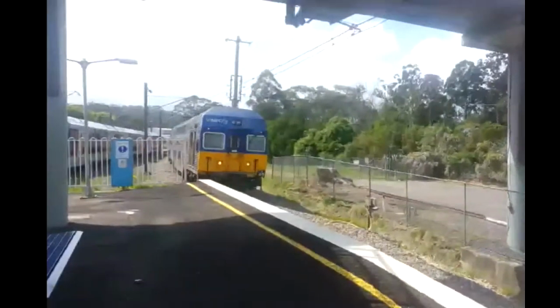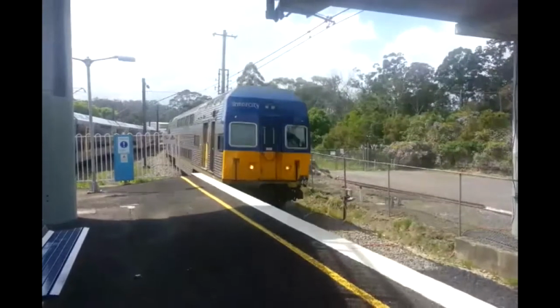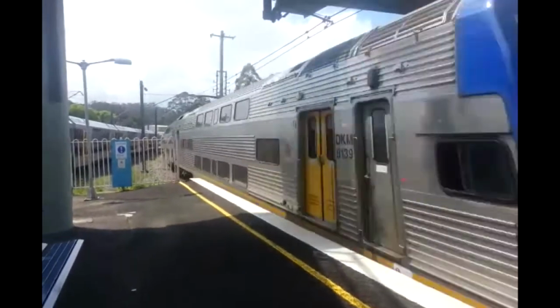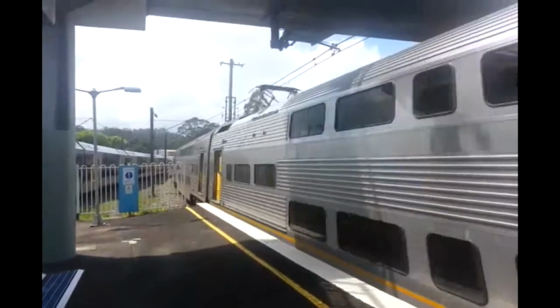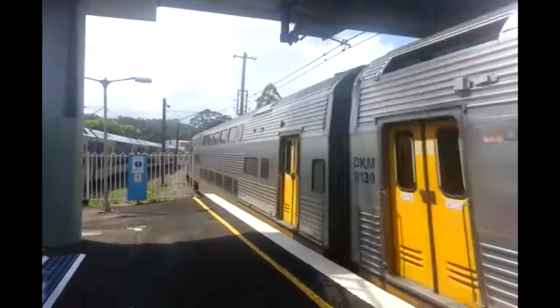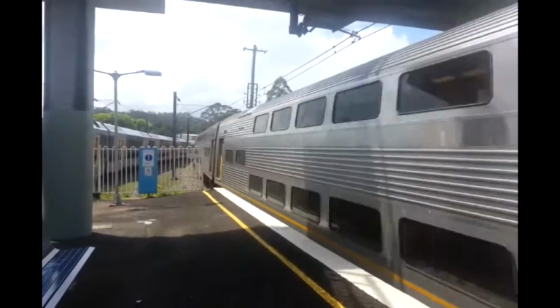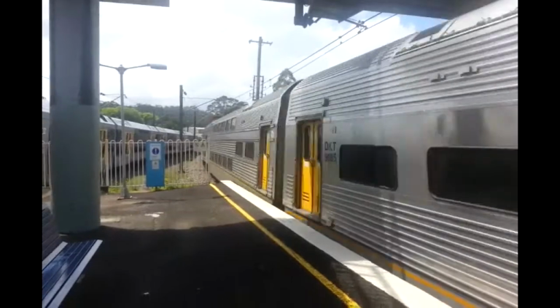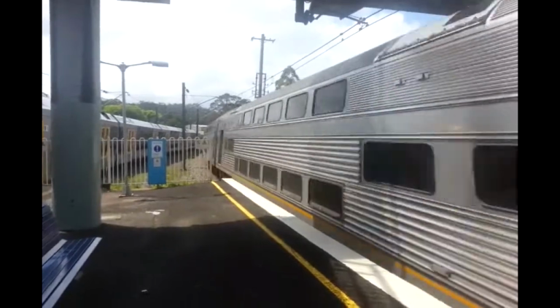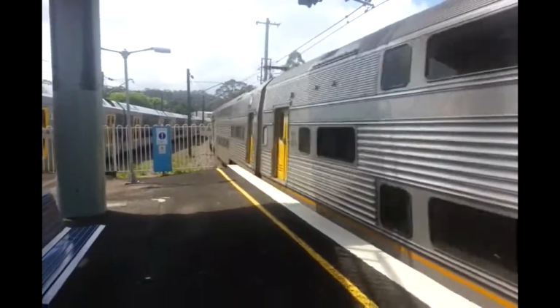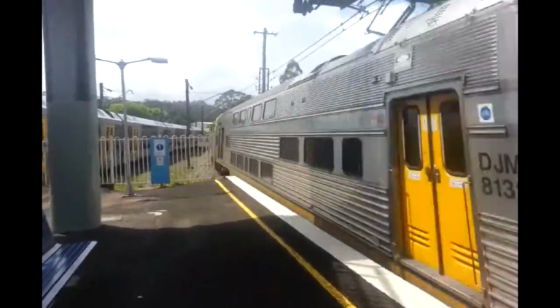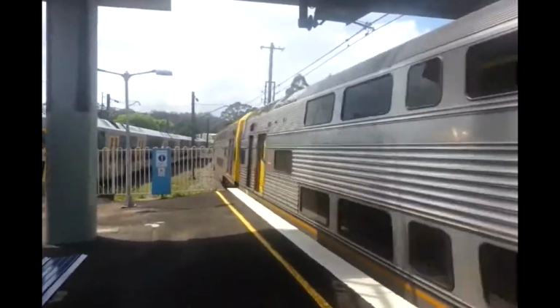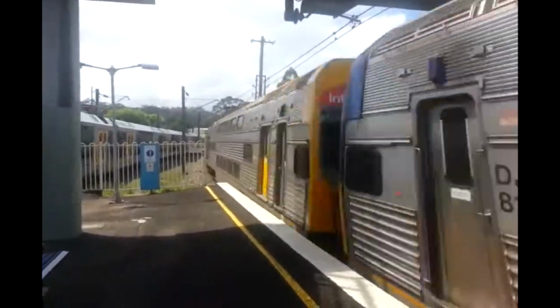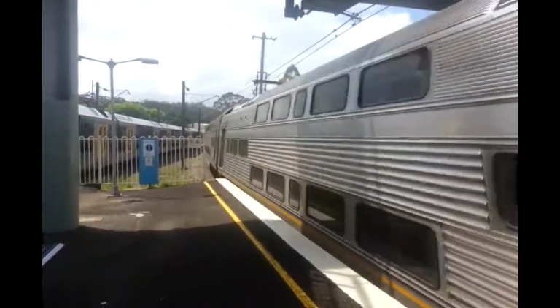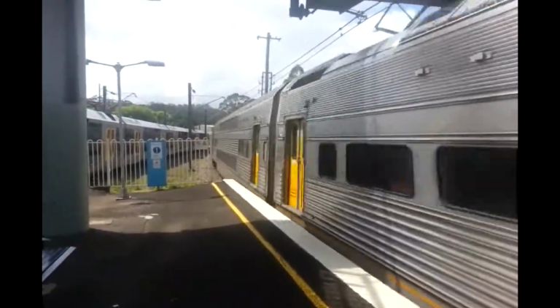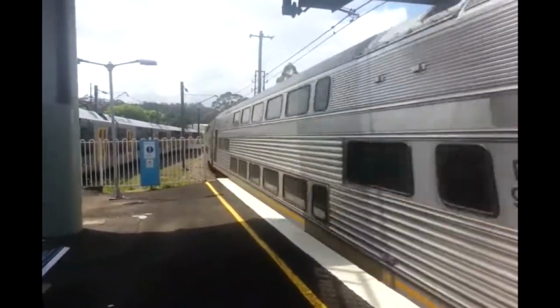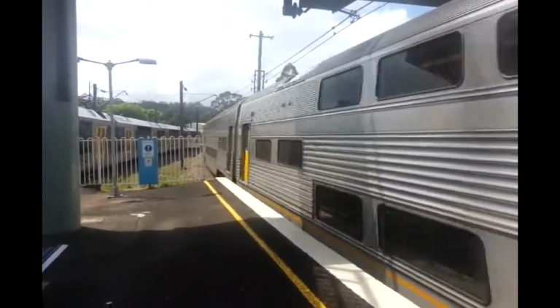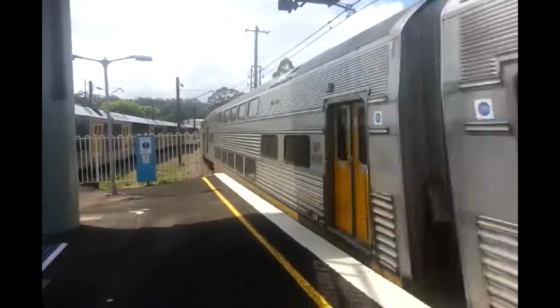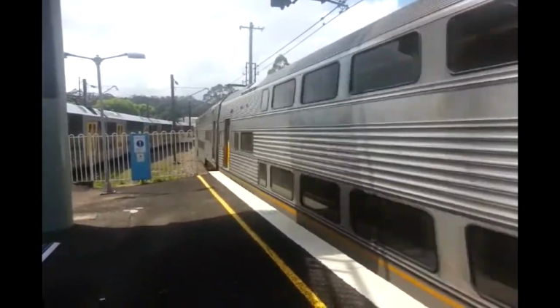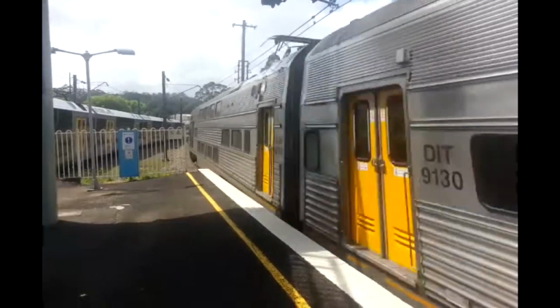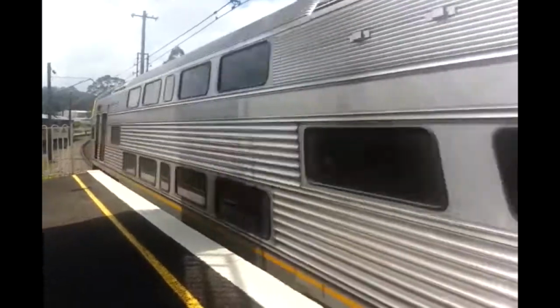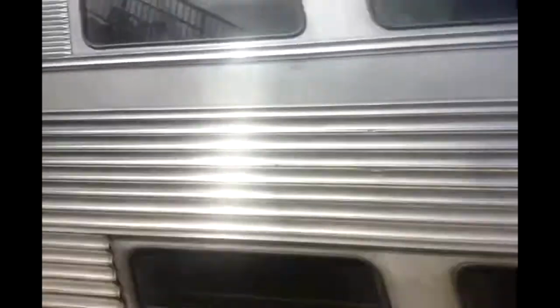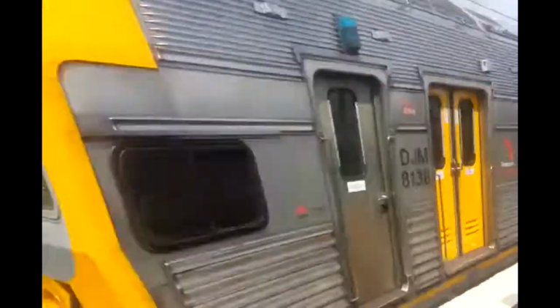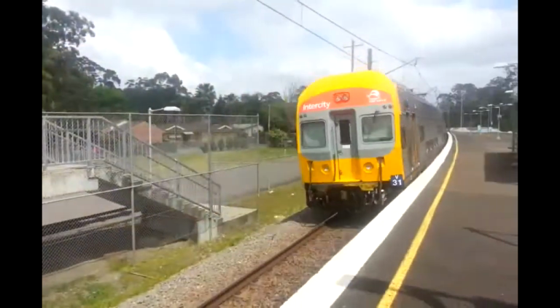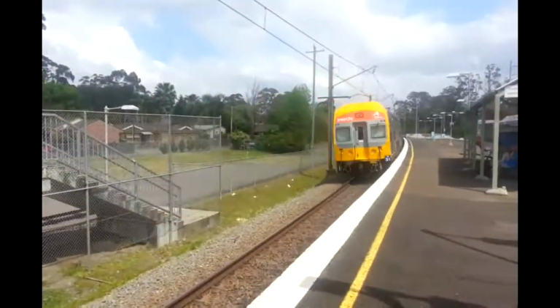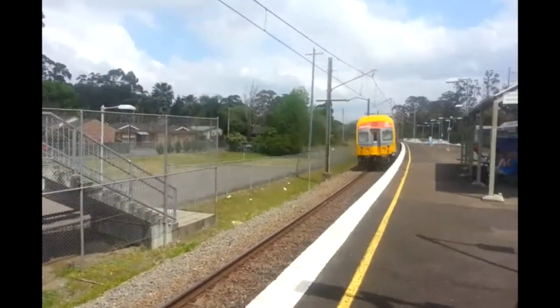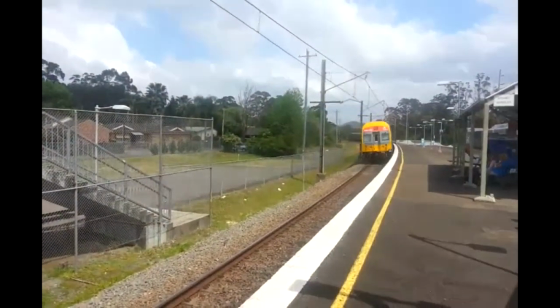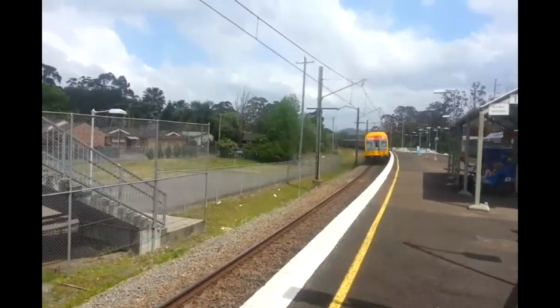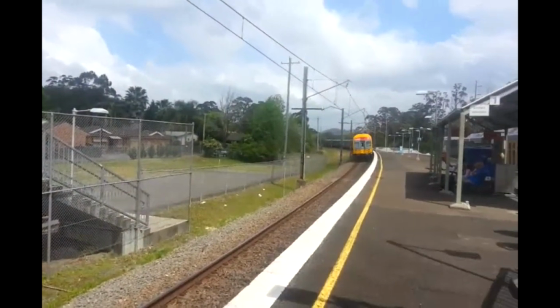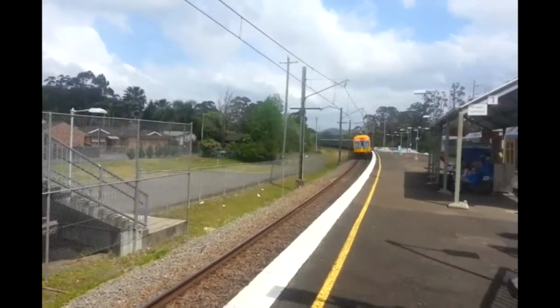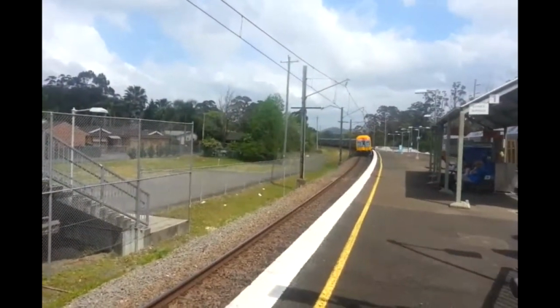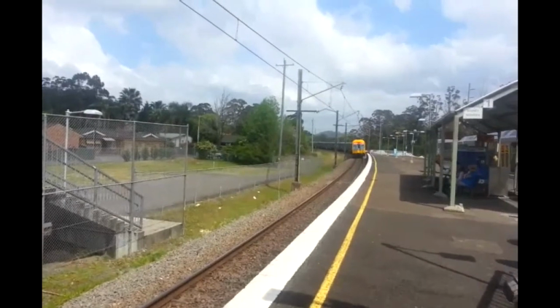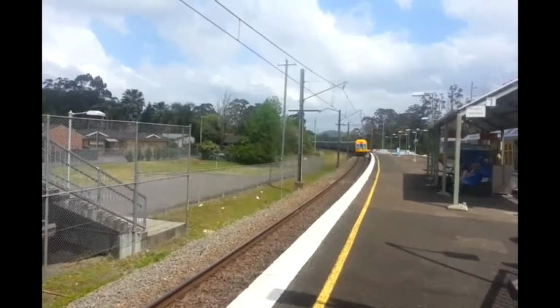Hello and welcome to the Transport for New South Wales Vlogs Channel. I'm here at Niagara Park in the West, doing Niagara Park Part 2 in the West 4 Cap Tiger. Here we have V46 and V31 passing Platform 1, Central City Town Hall Service.